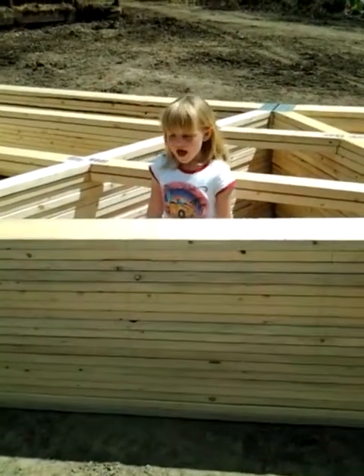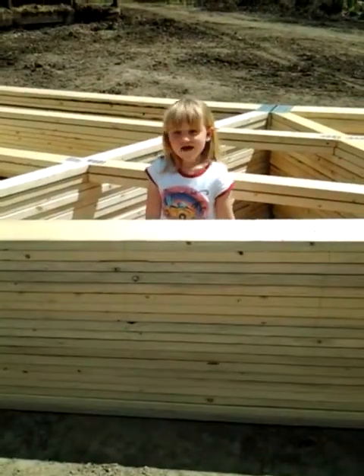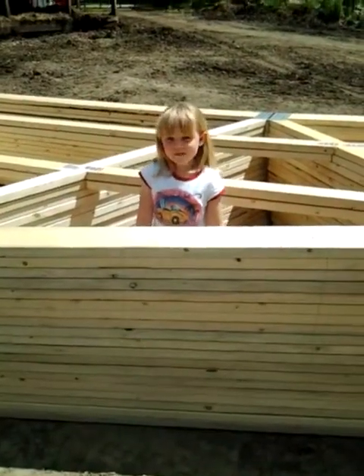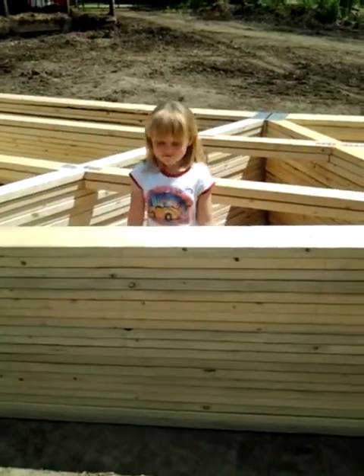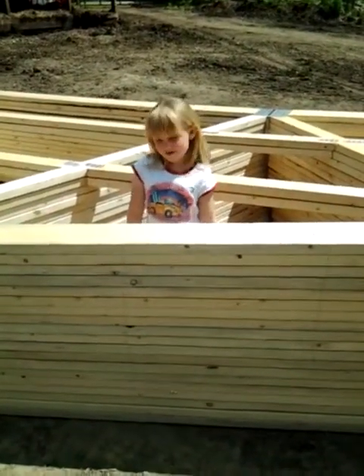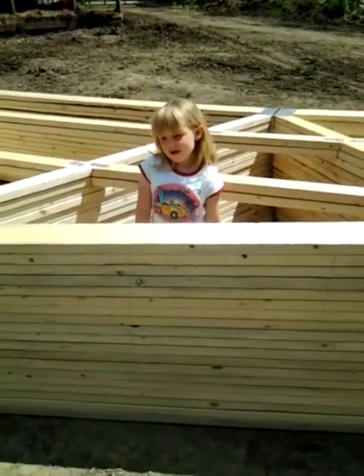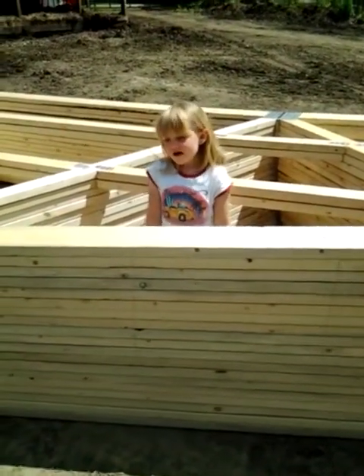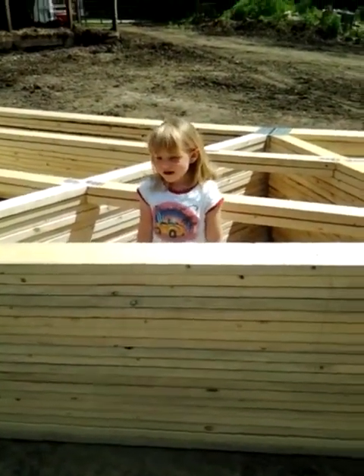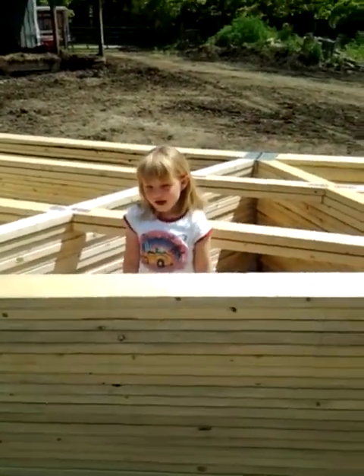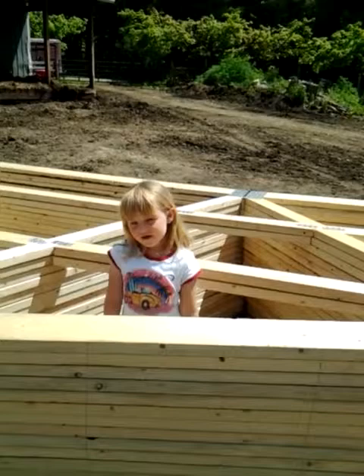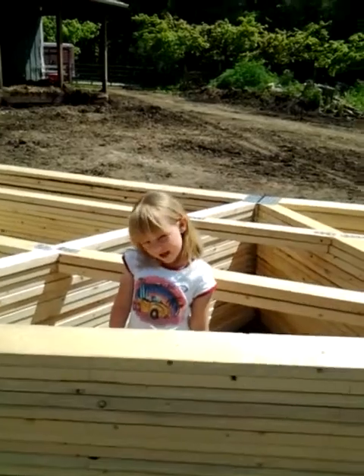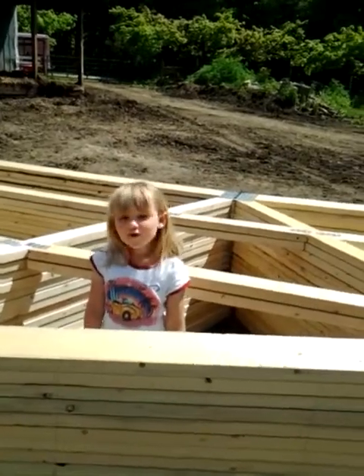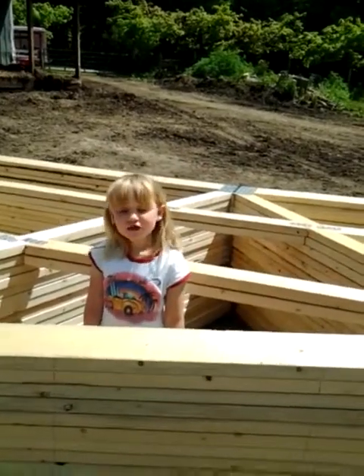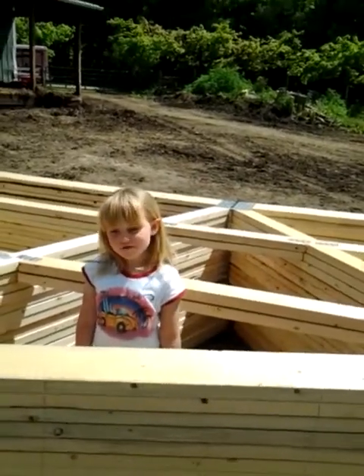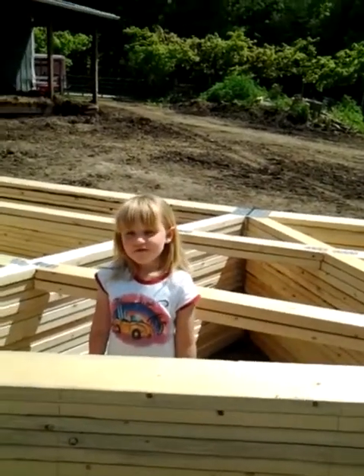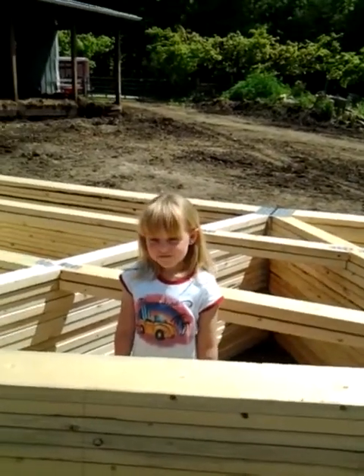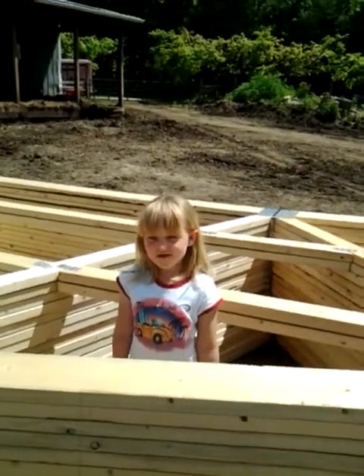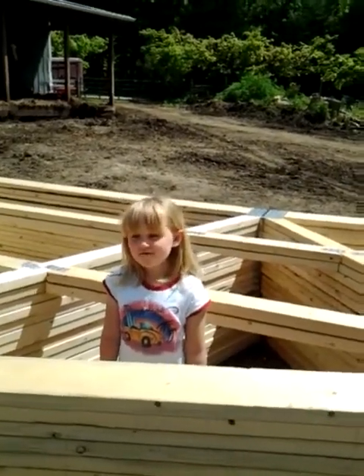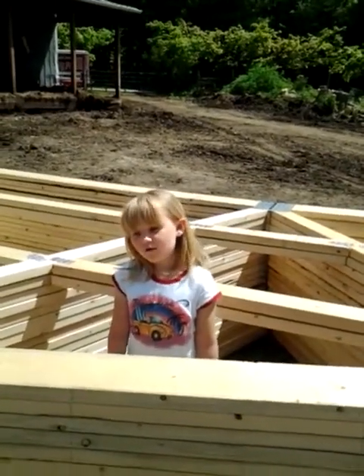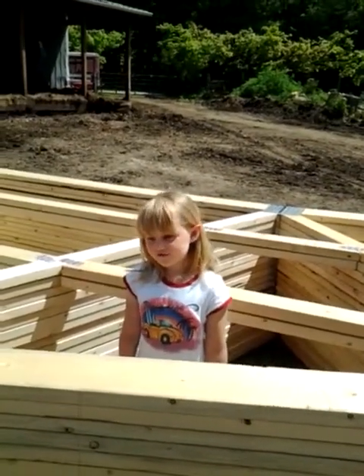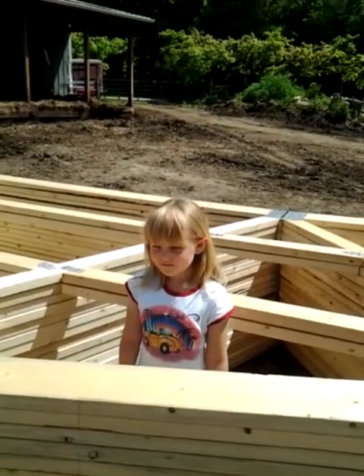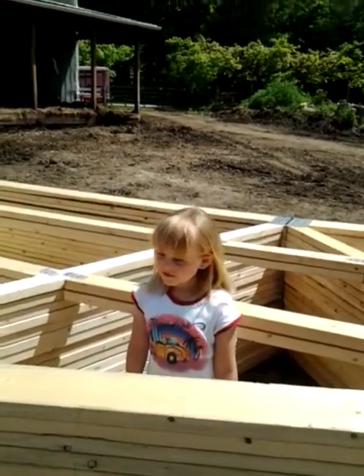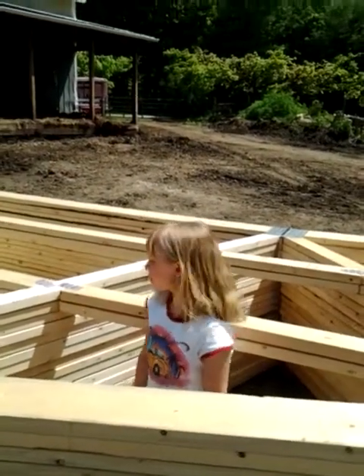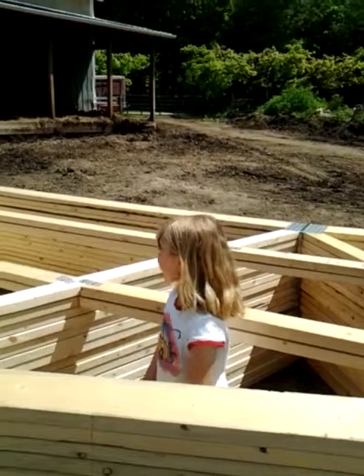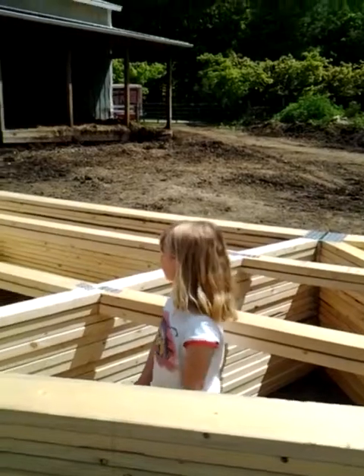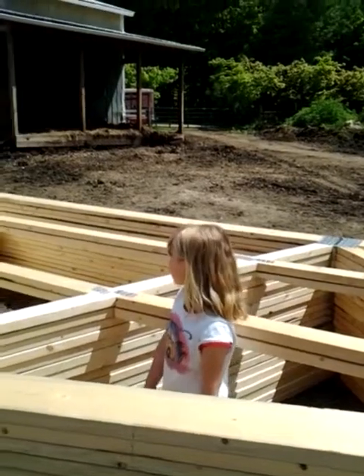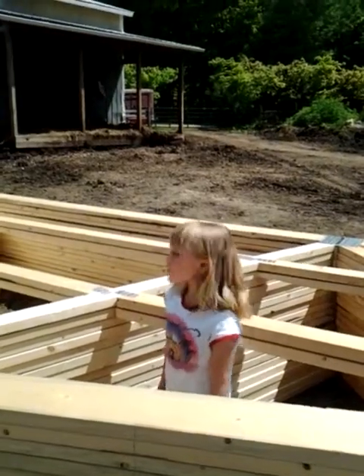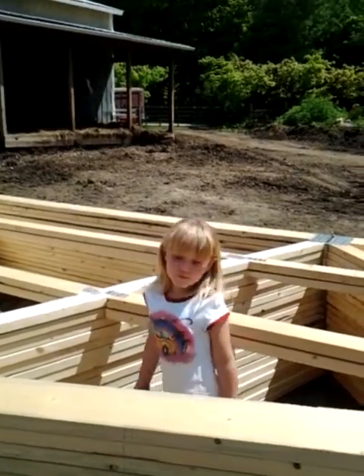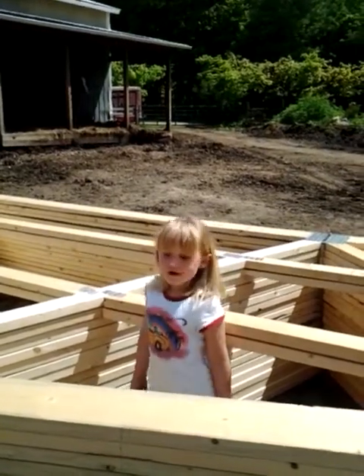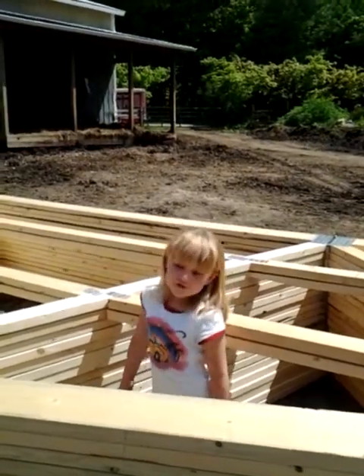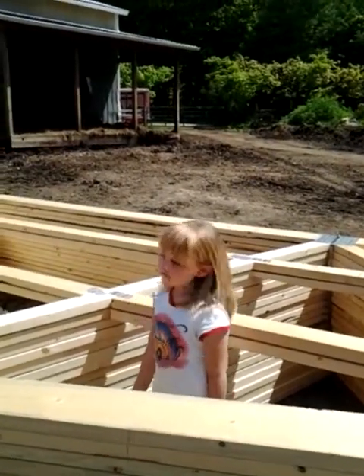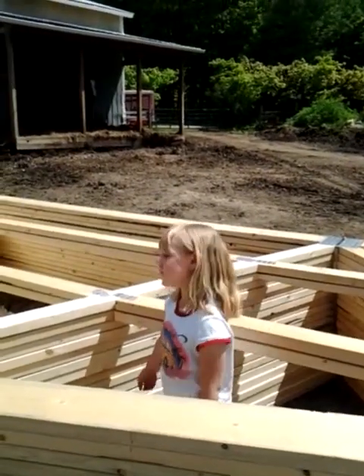Hi, I'm Abby Ferris, and today I'm going to show you the life cycle of a horse. So, first the horse is born, which is called a newborn.